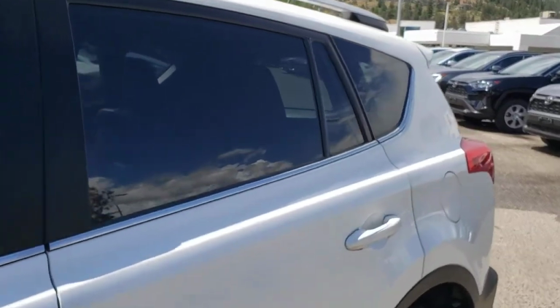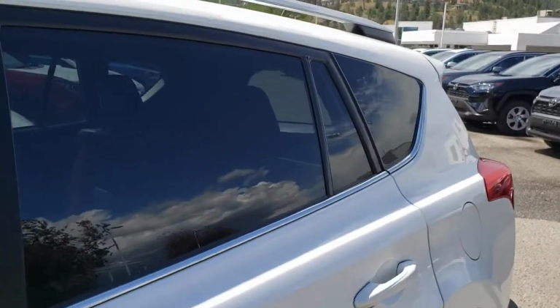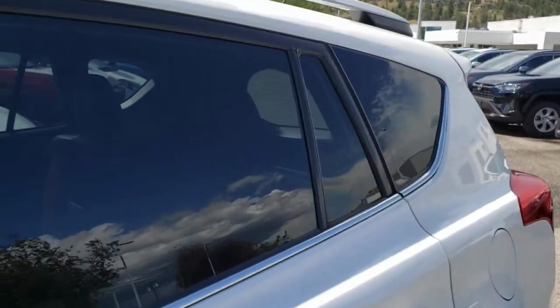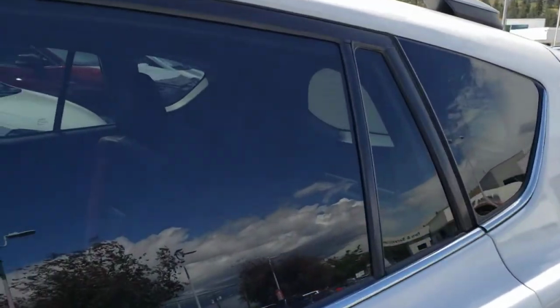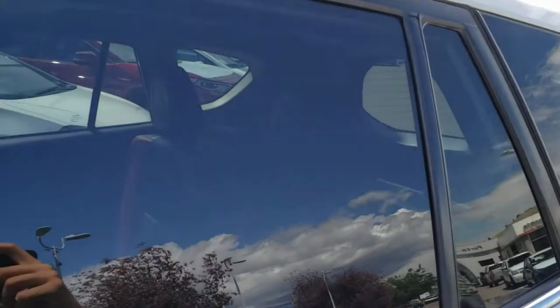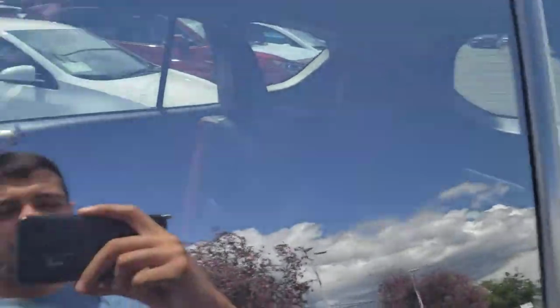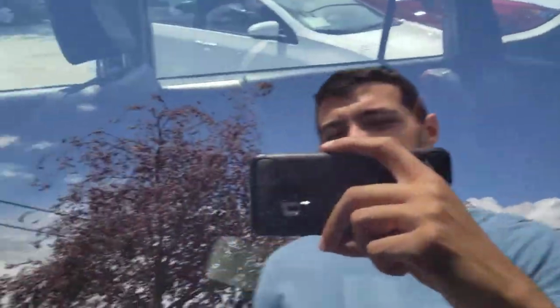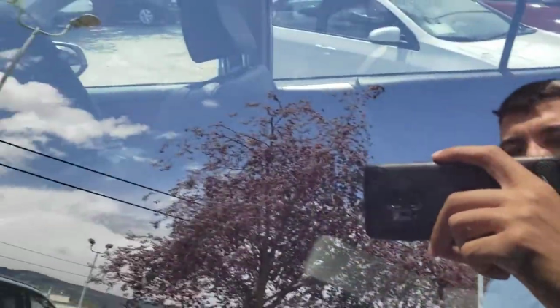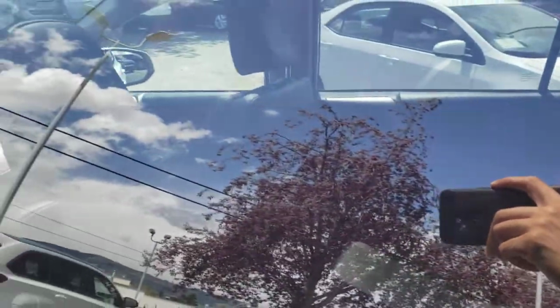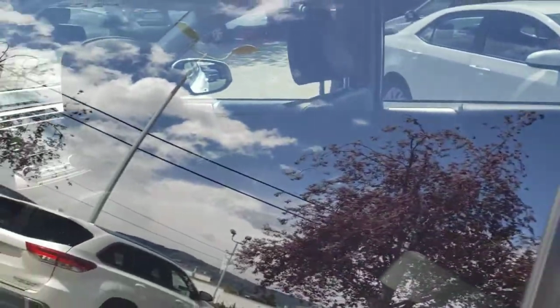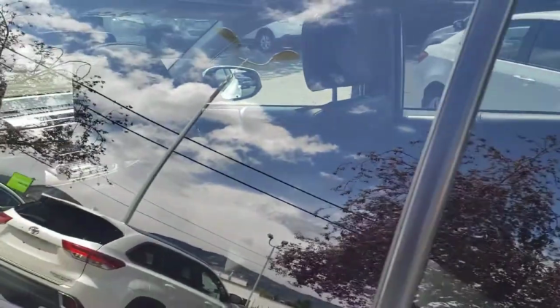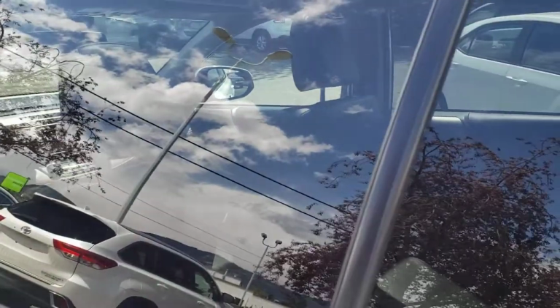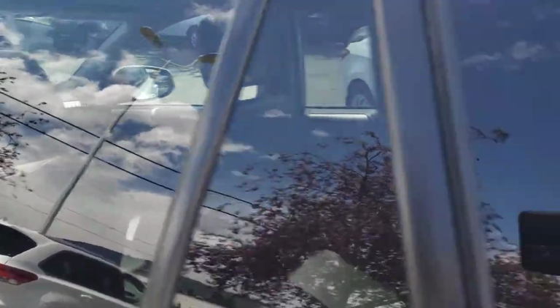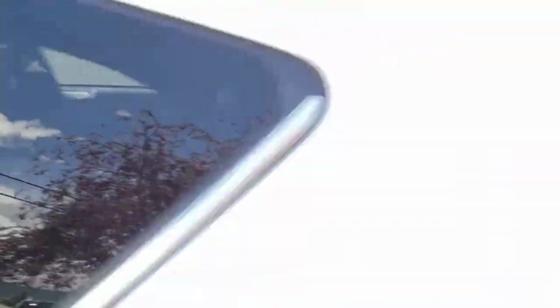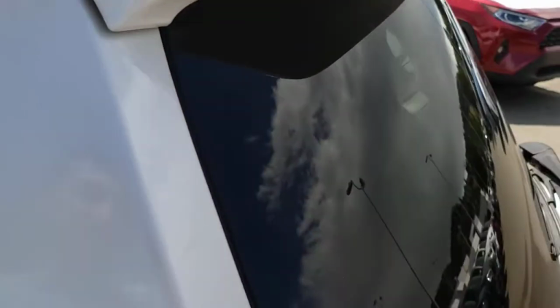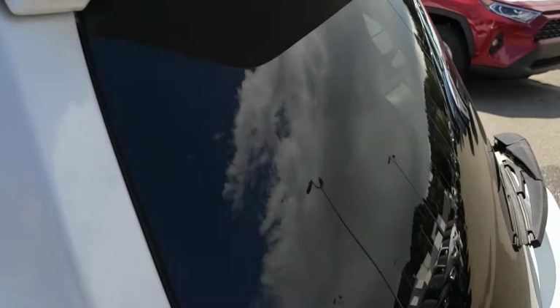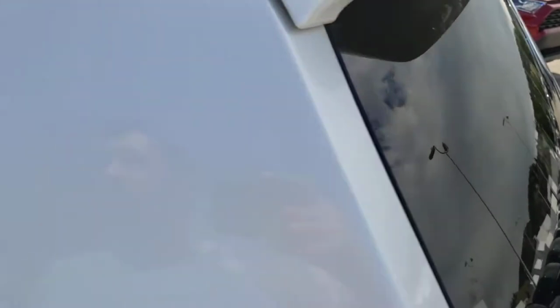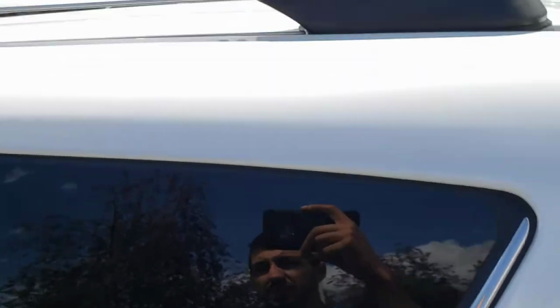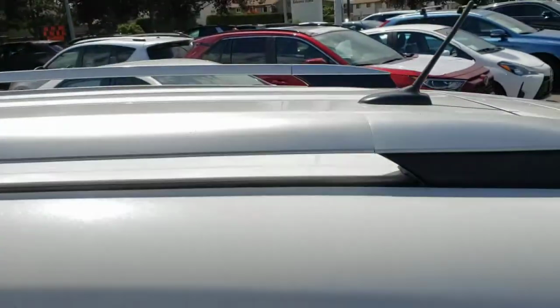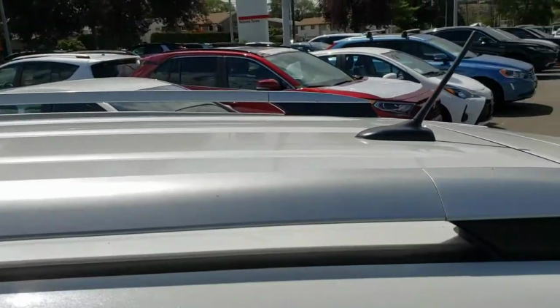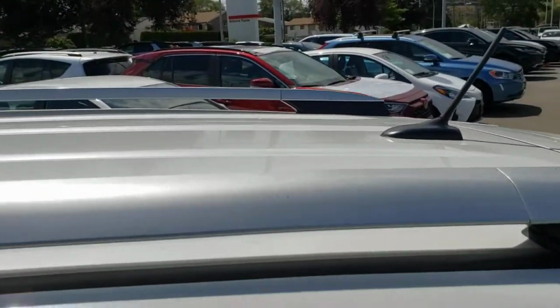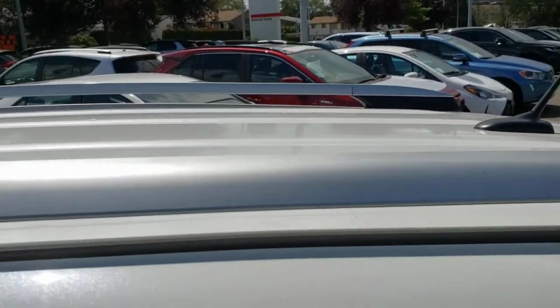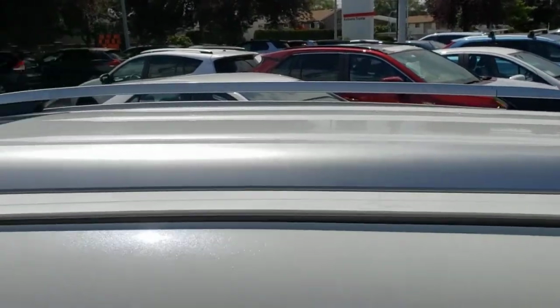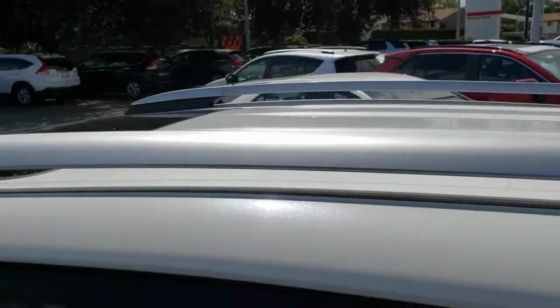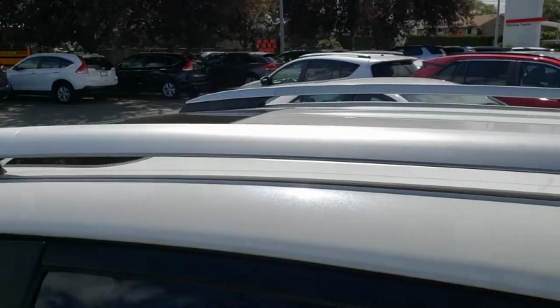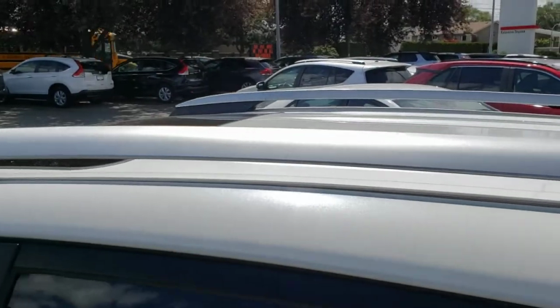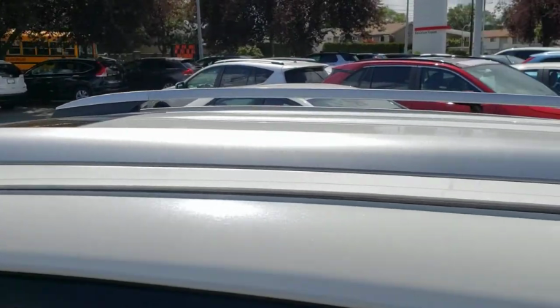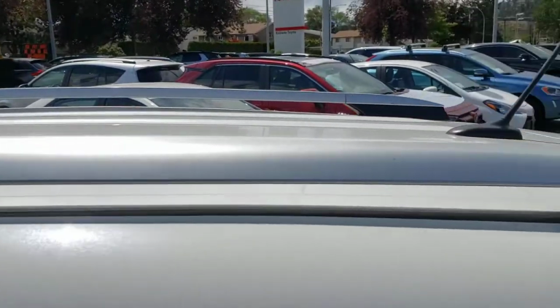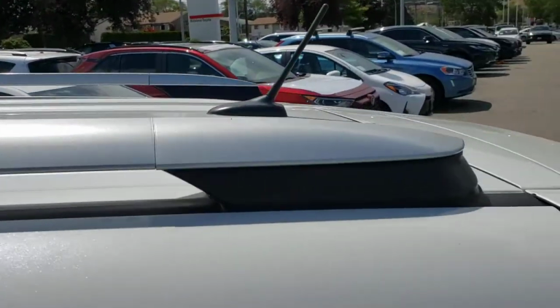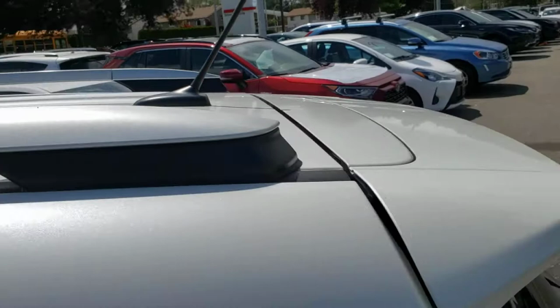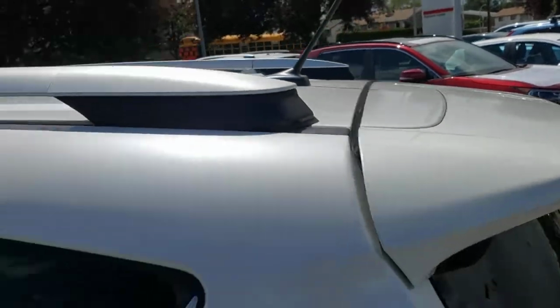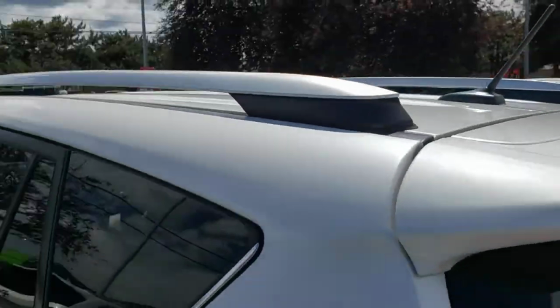Speaking of the windows, in back they are tinted for some additional privacy for the rear passengers or rear cargo, and that tint continues in the back window as well. Up top you'll find the nice silver roof rails, which make it nice and easy to expand your storage at some point in the future if you choose to do so.